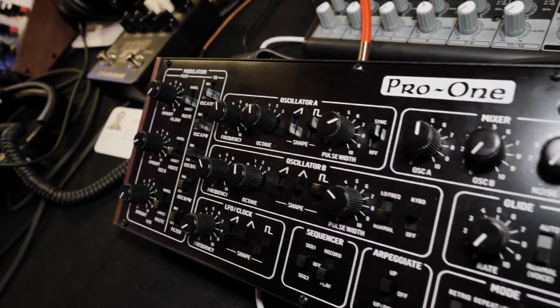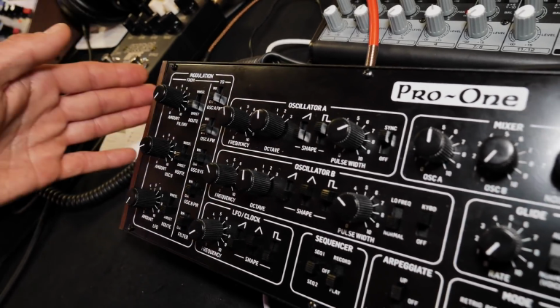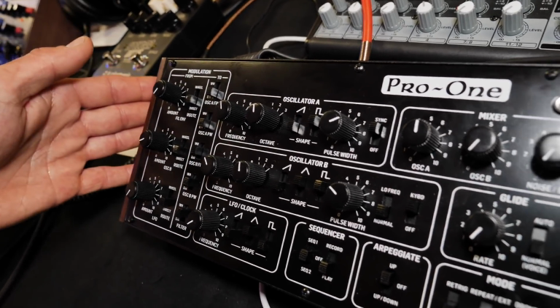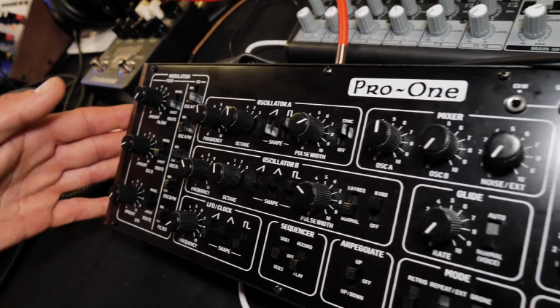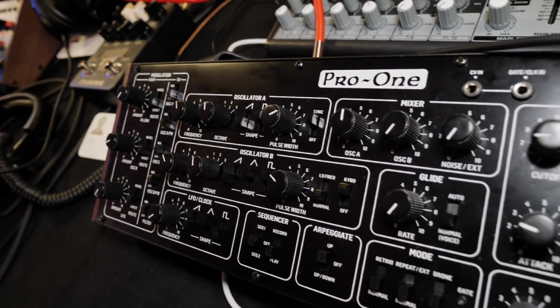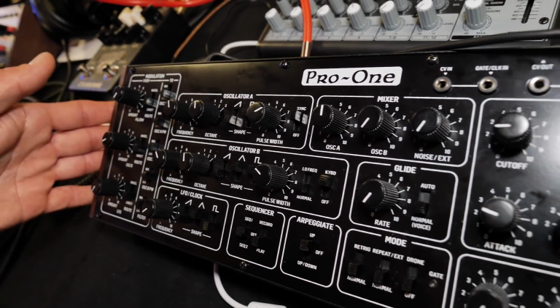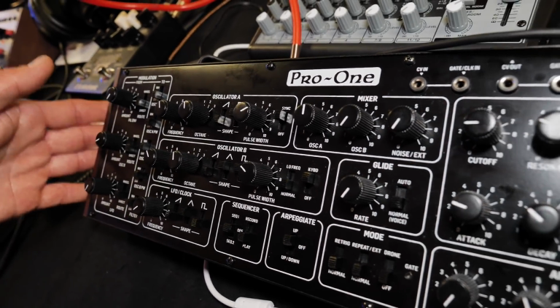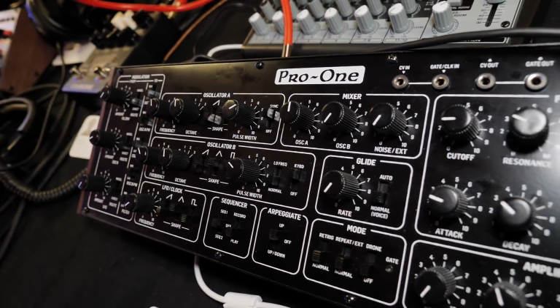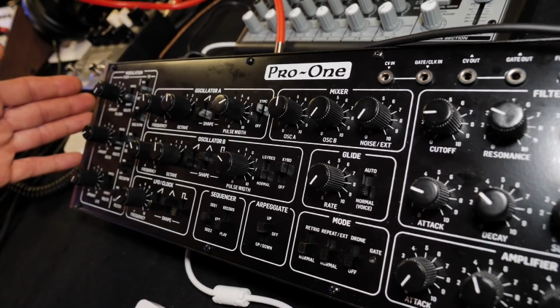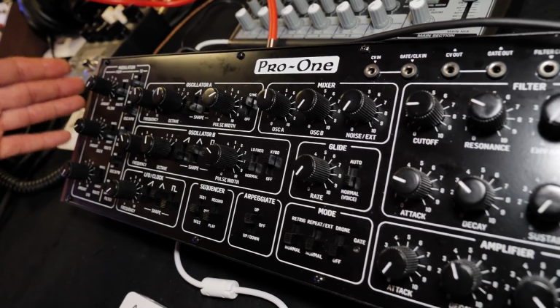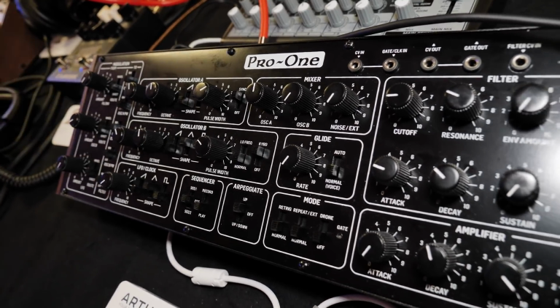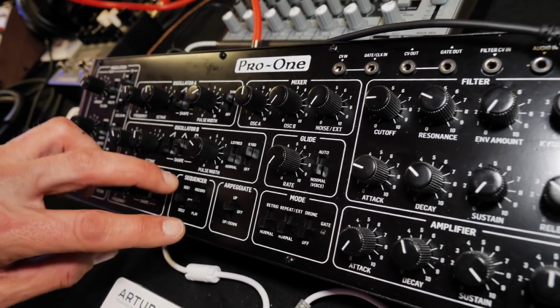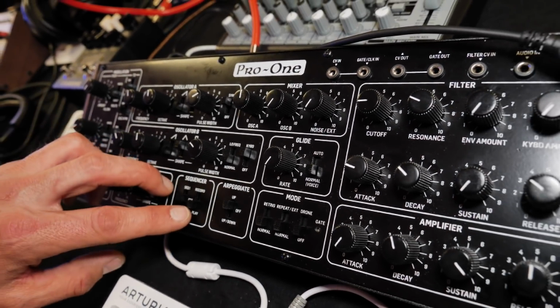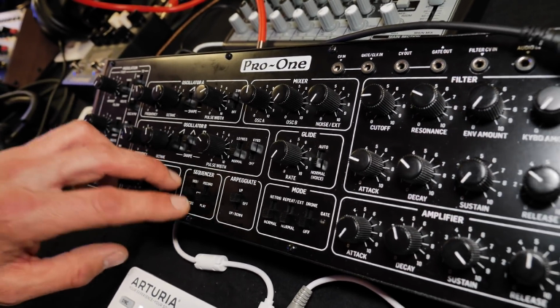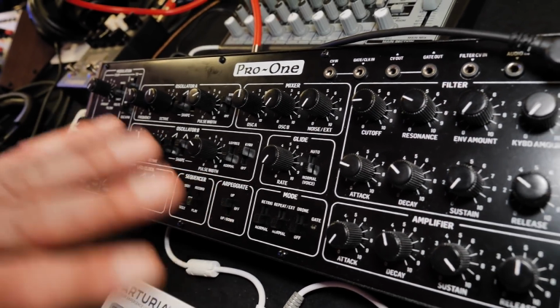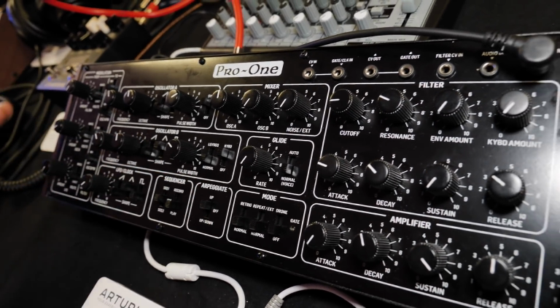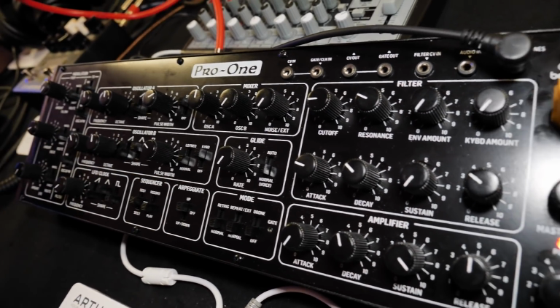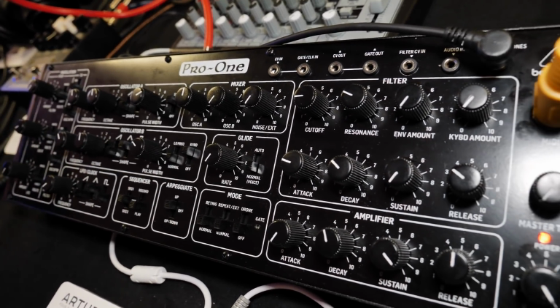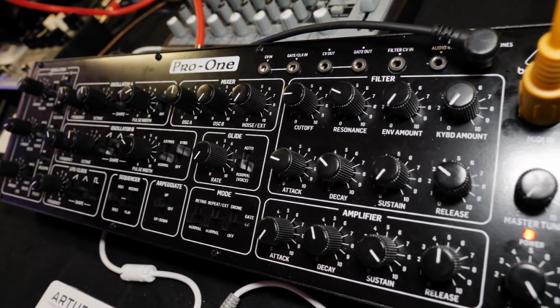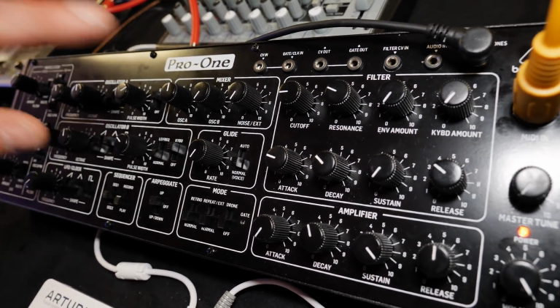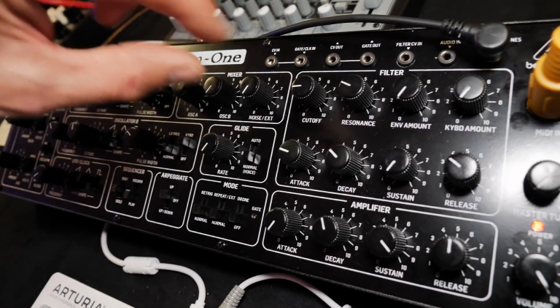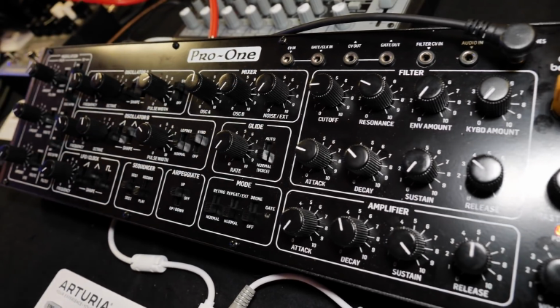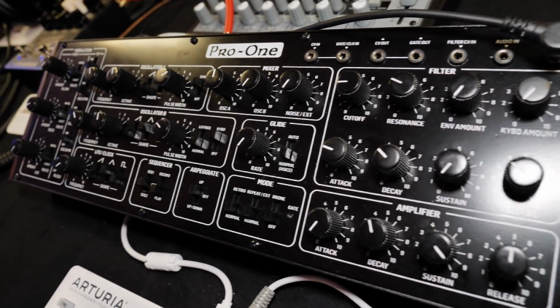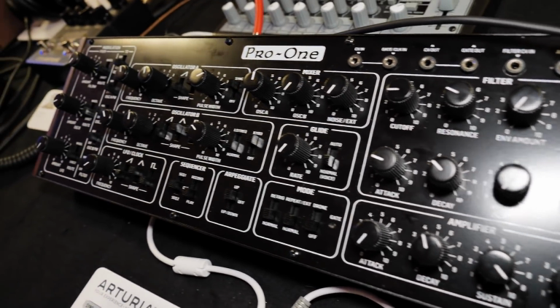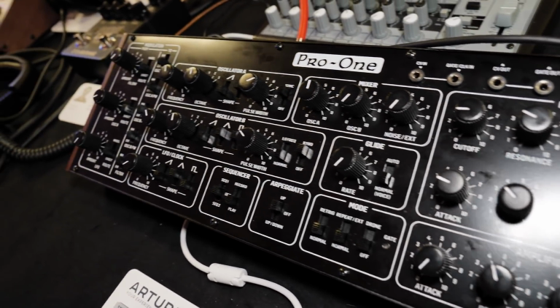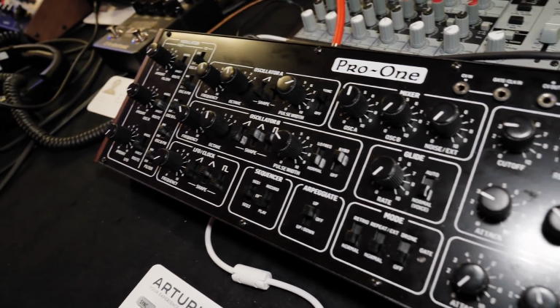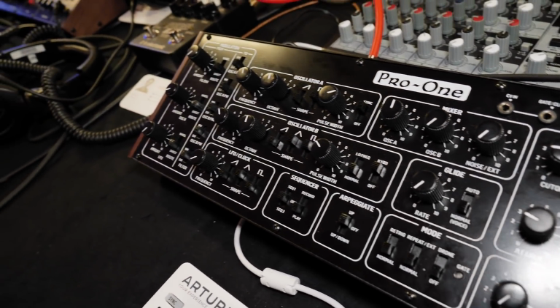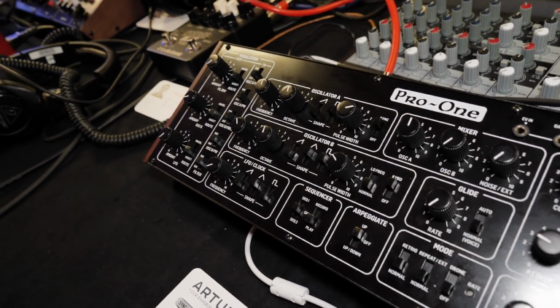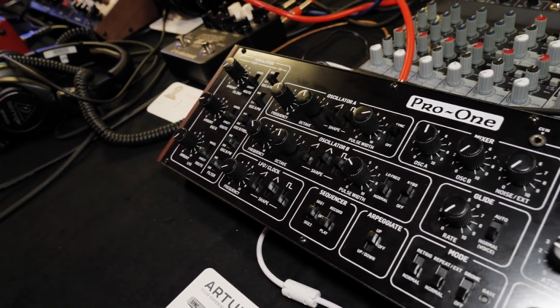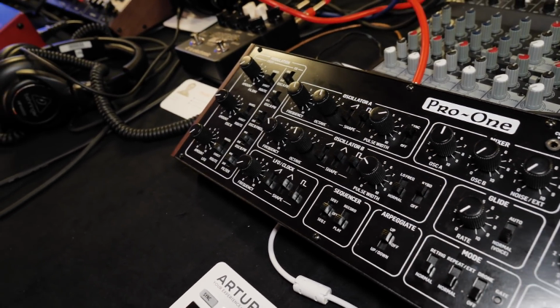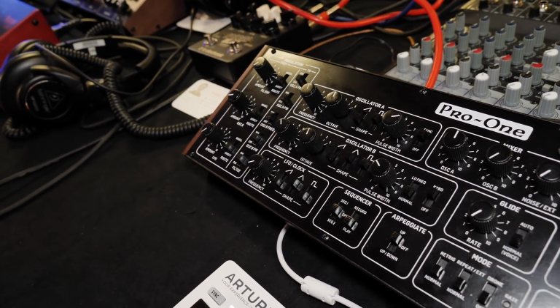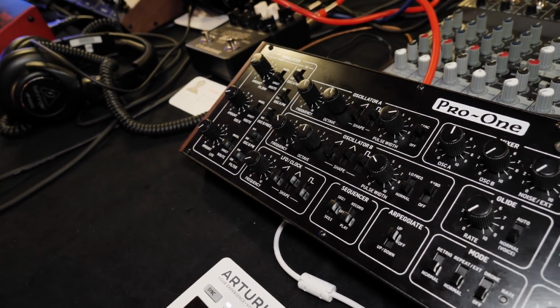Right now it's still a handmade sample, it's not fully feature complete — we don't have the sequencer implemented and some stuff is not working — but we have the basic stuff working so we can show it a bit and give you an idea of how it sounds.